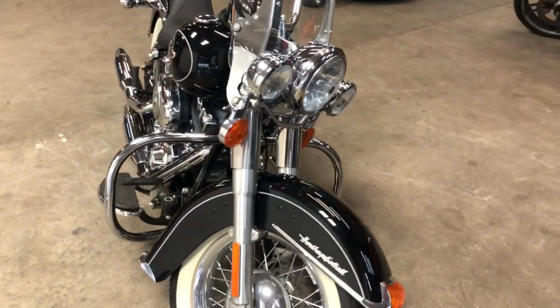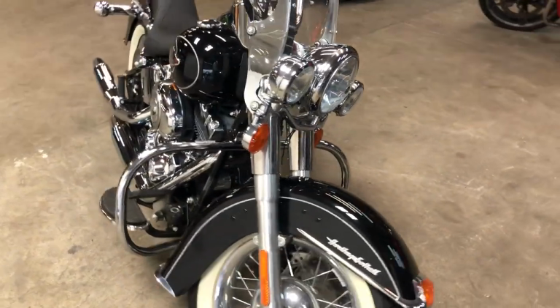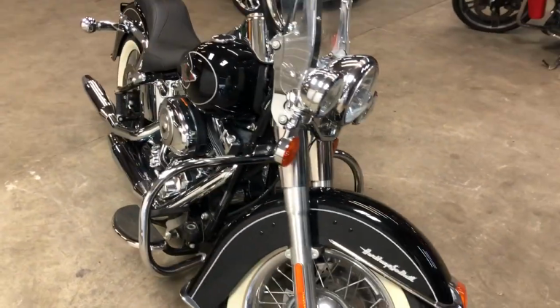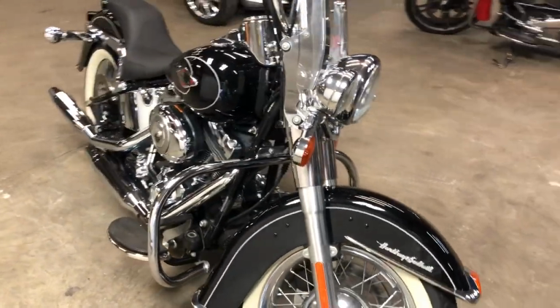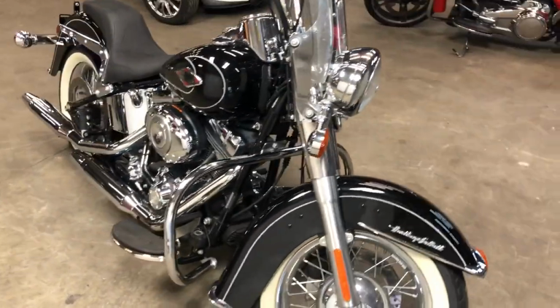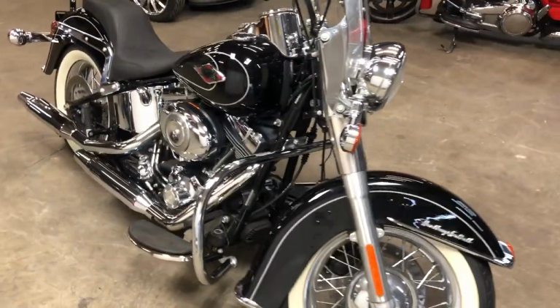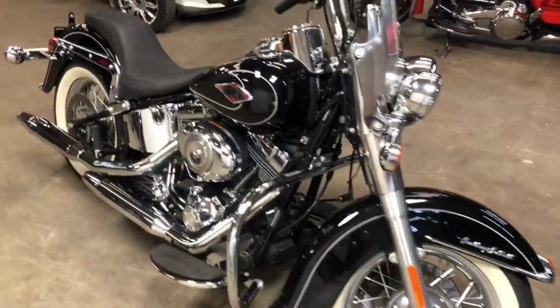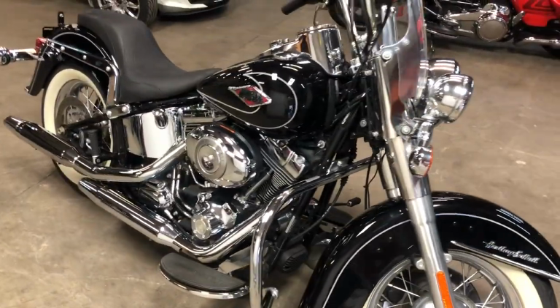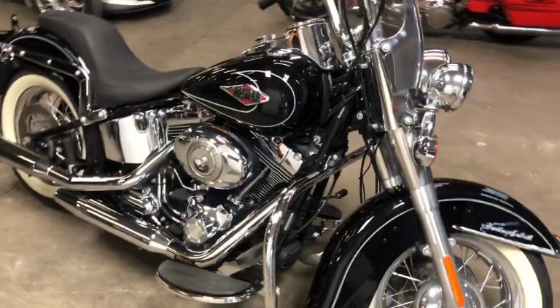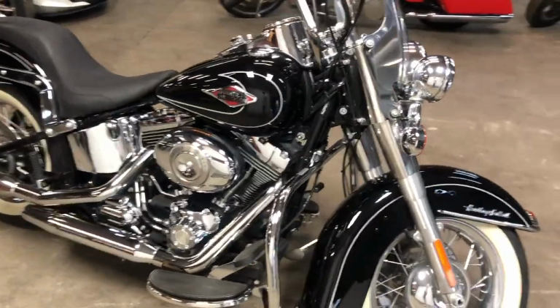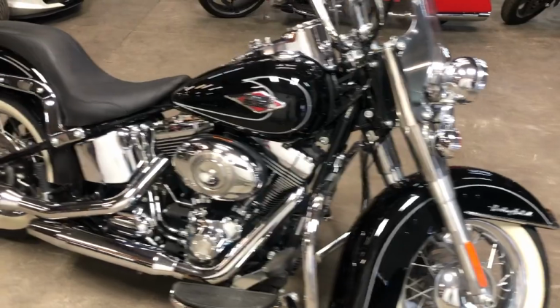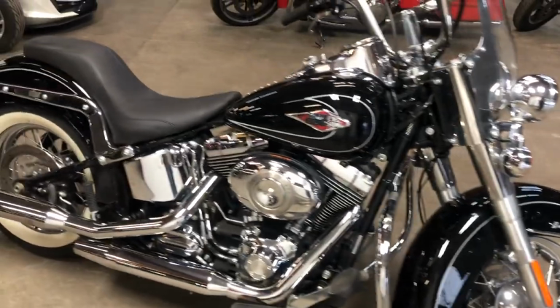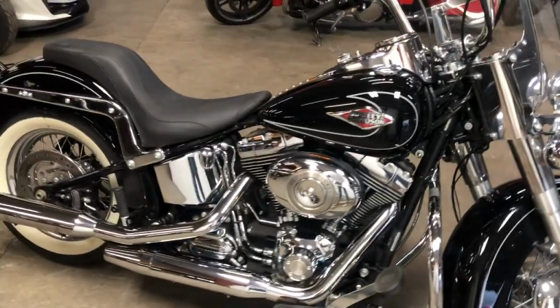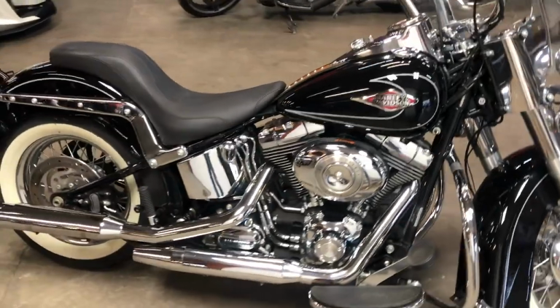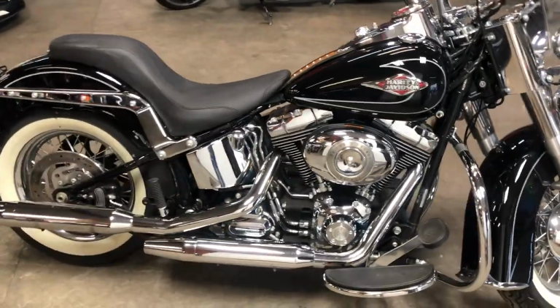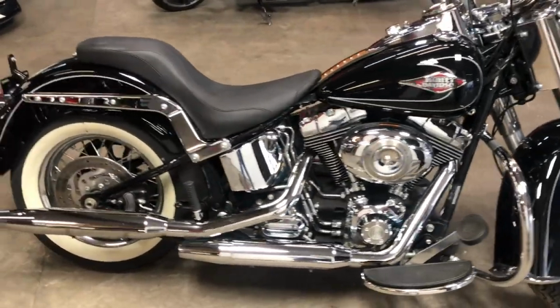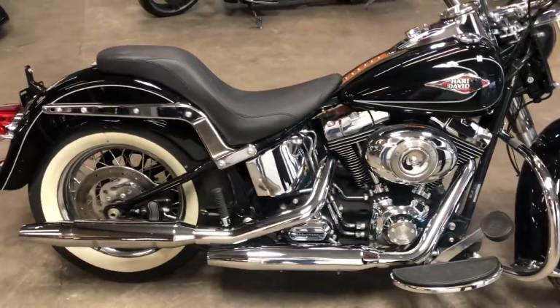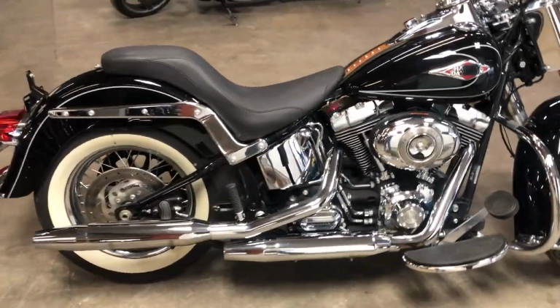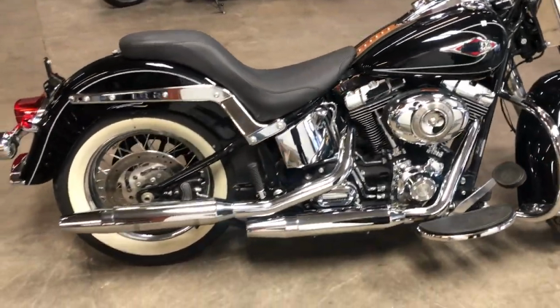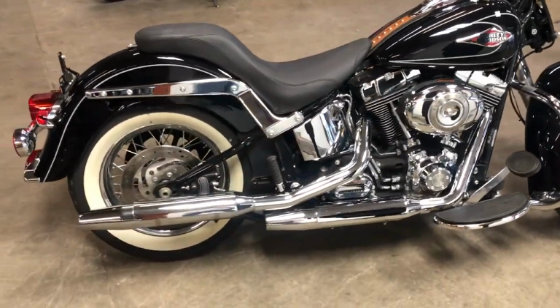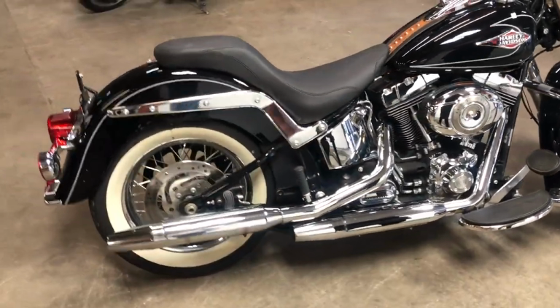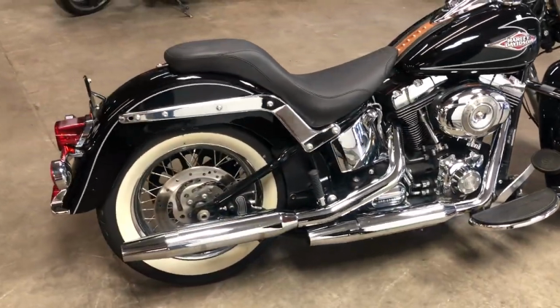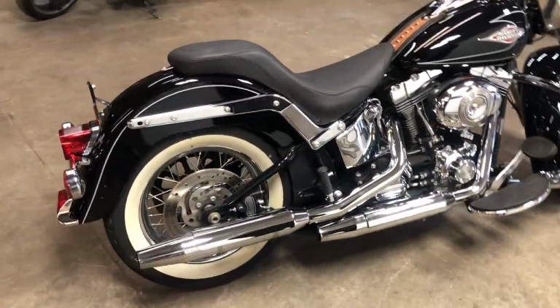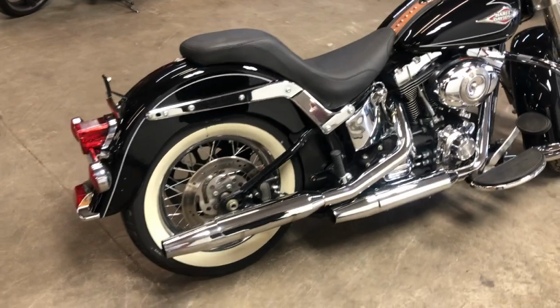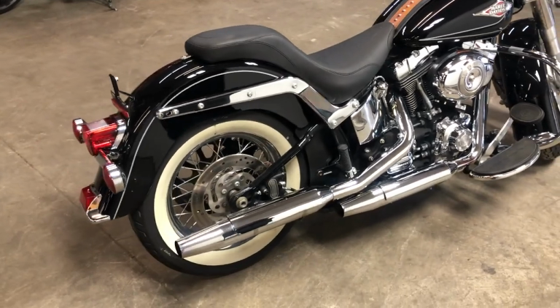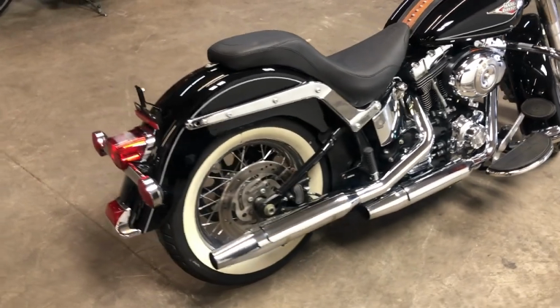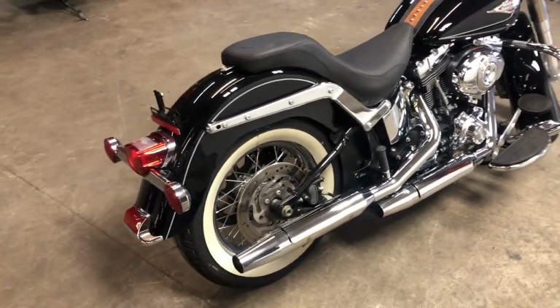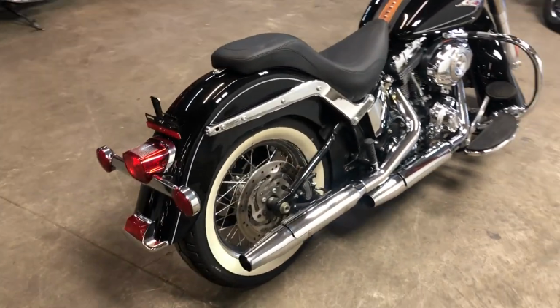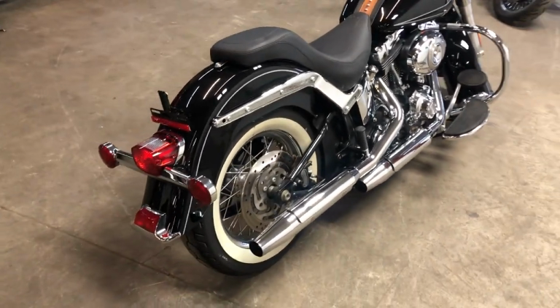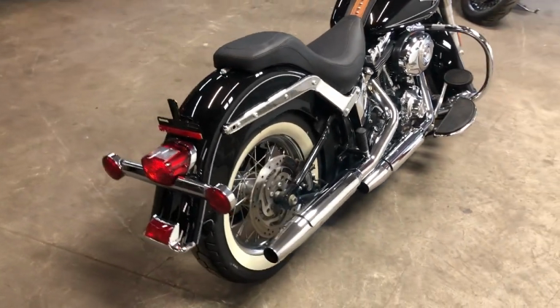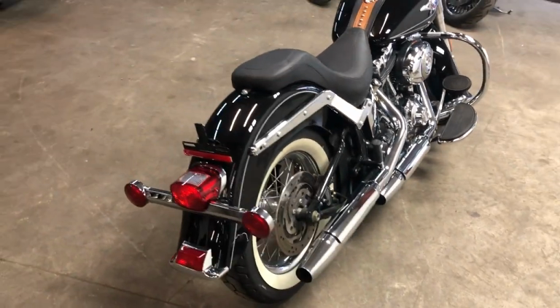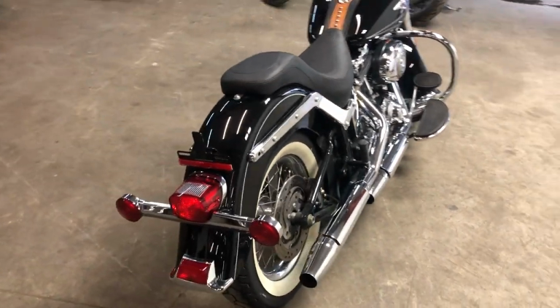Super clean, windshield, Mustang seat, one owner. I've got a pair of saddlebags that can go with it, and I've got the original seat. This thing's only got 2,658 miles on it. Great bike, super clean.